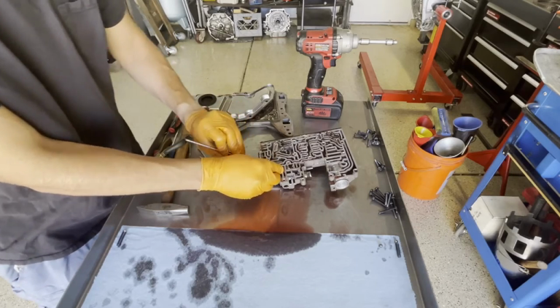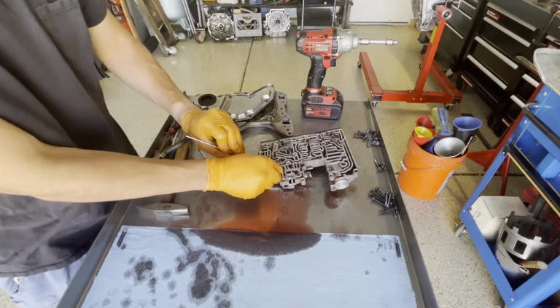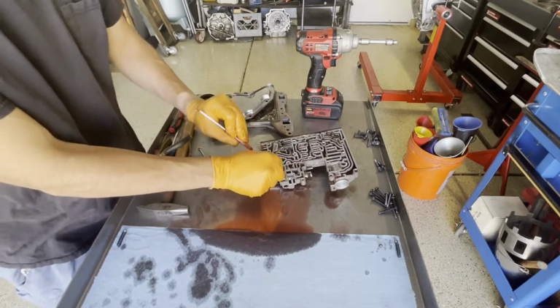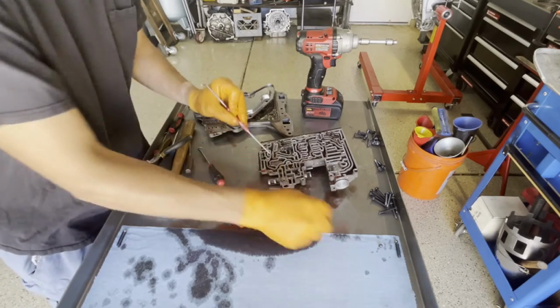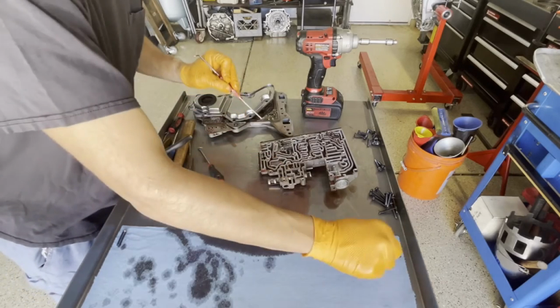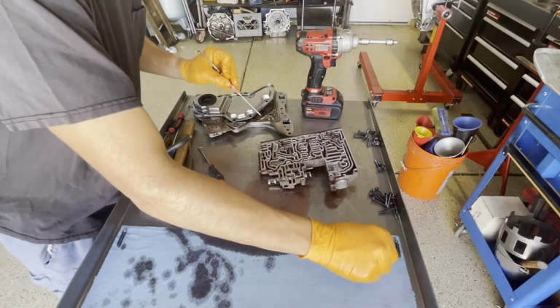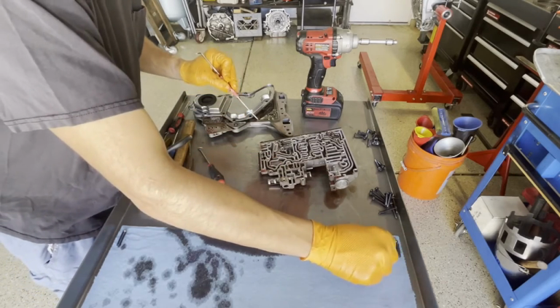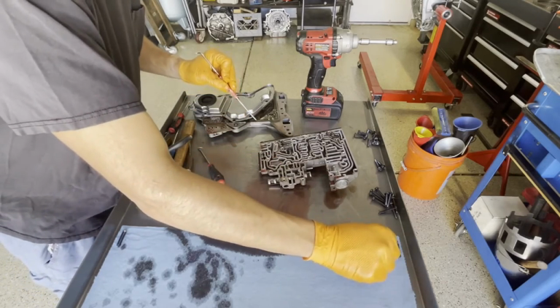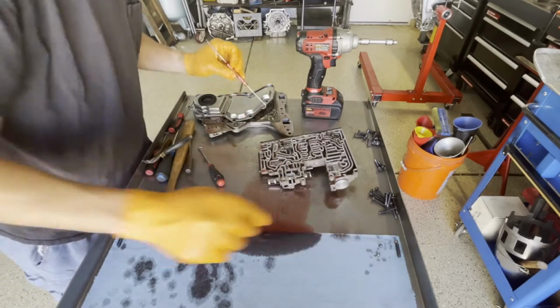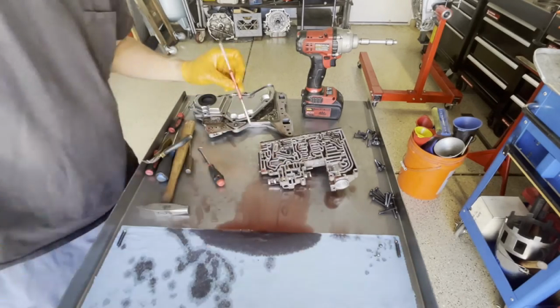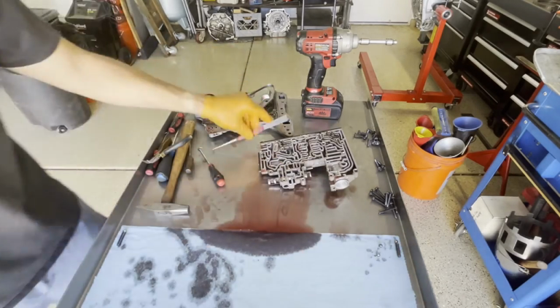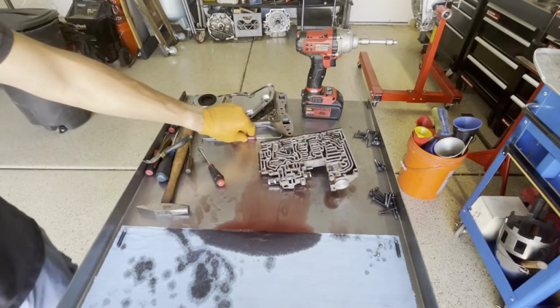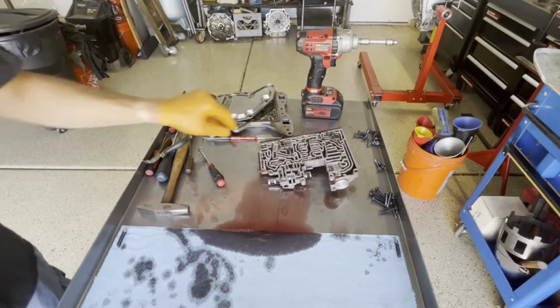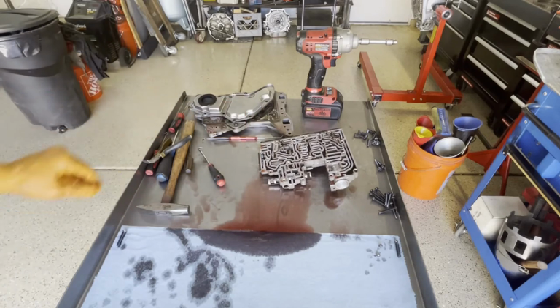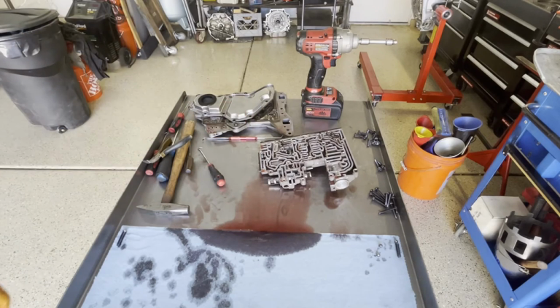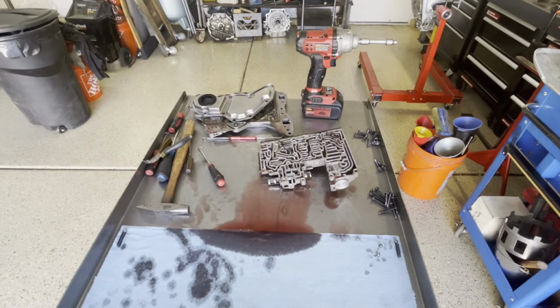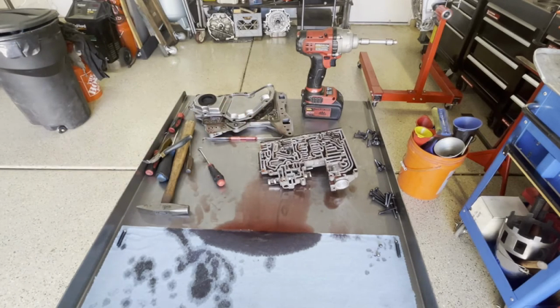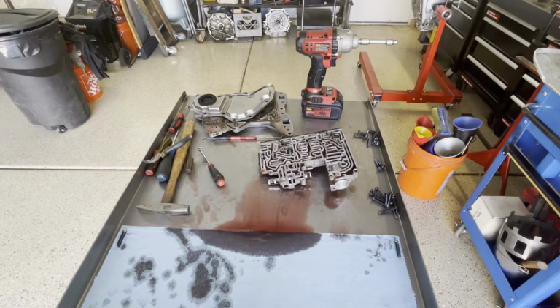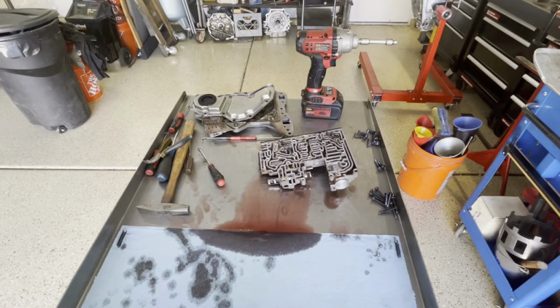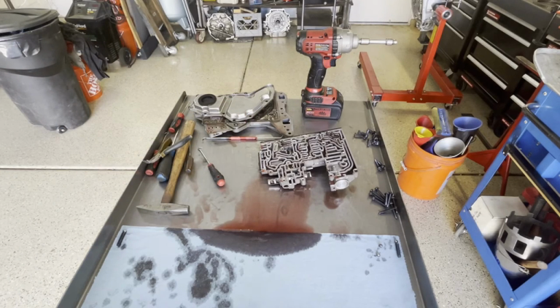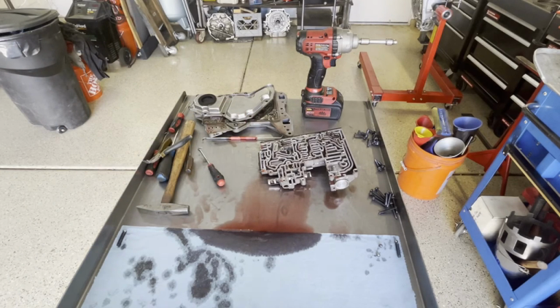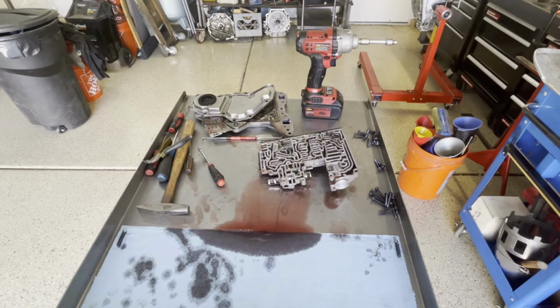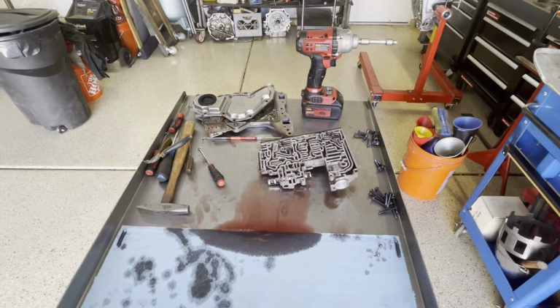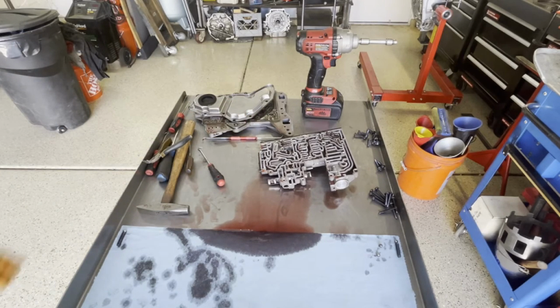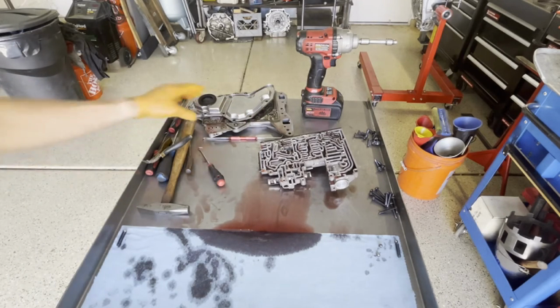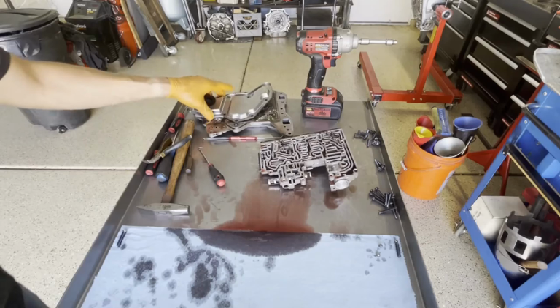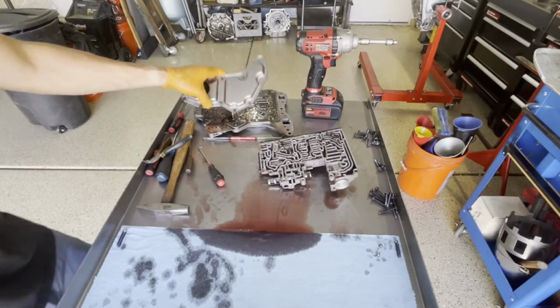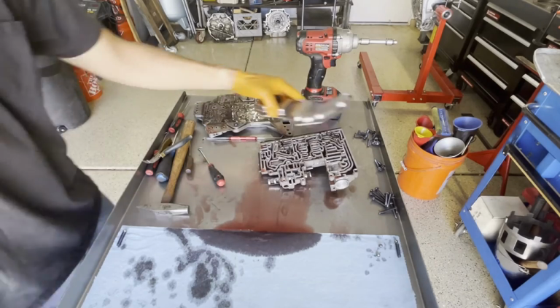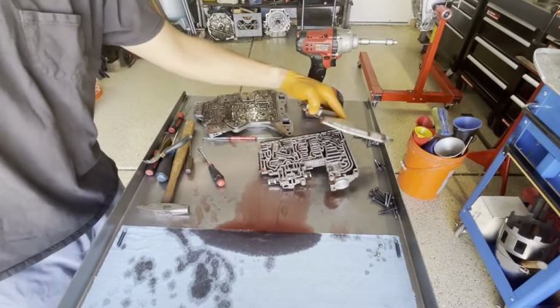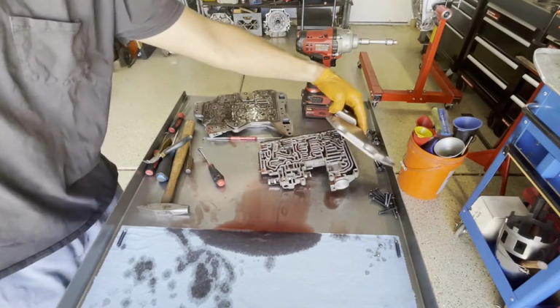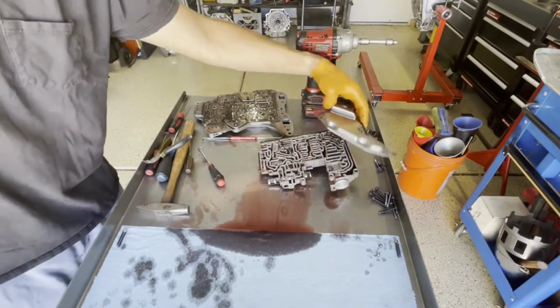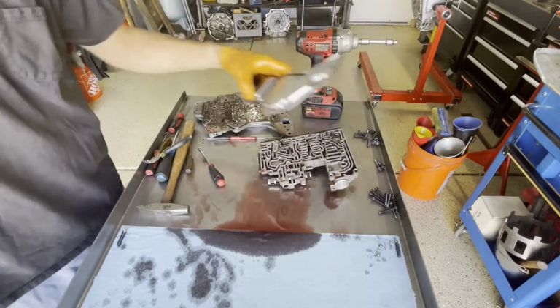You can use magnets for this too — it's not a big deal if the valves are magnetized. Next we're going to remove the spacer plate from the channel casting.